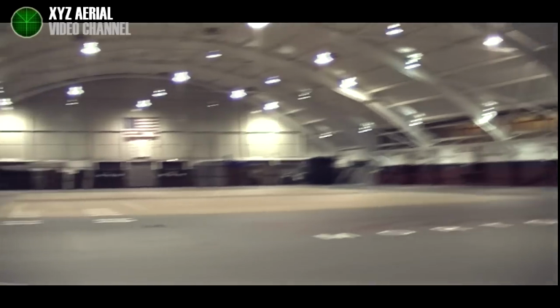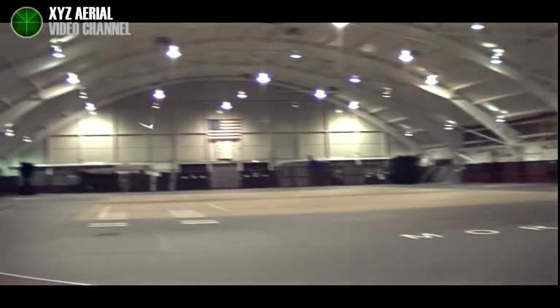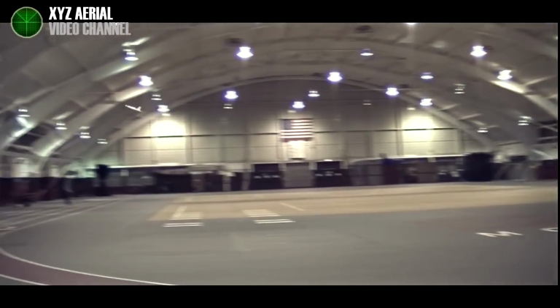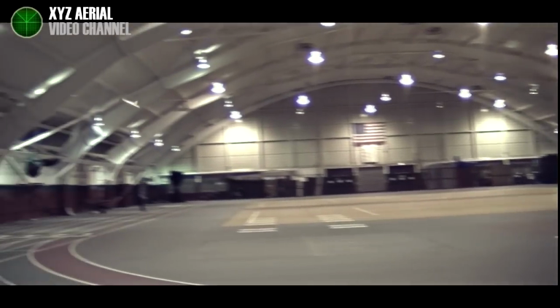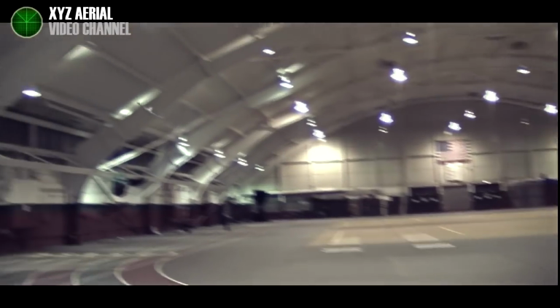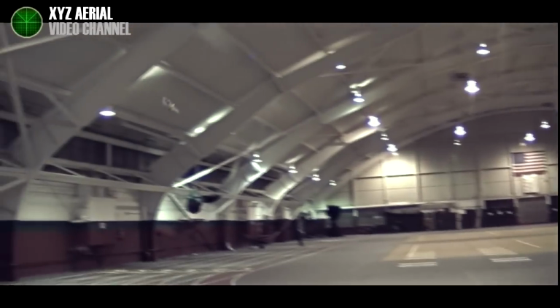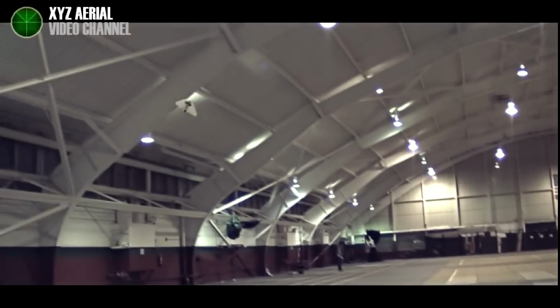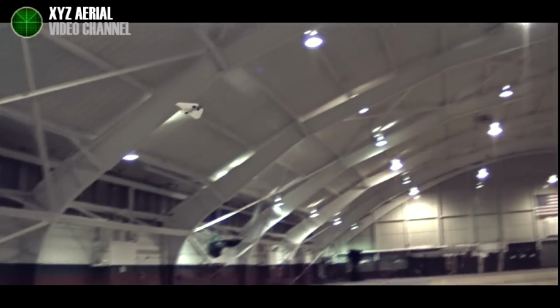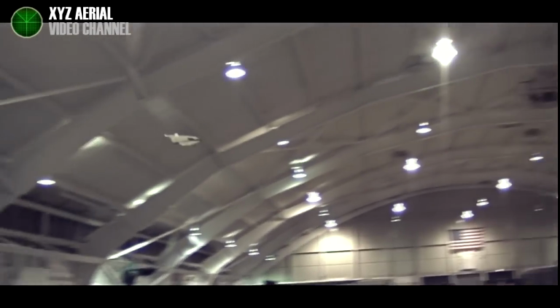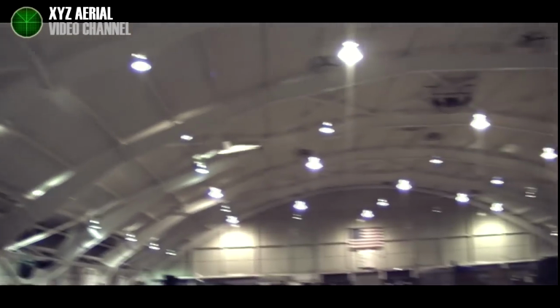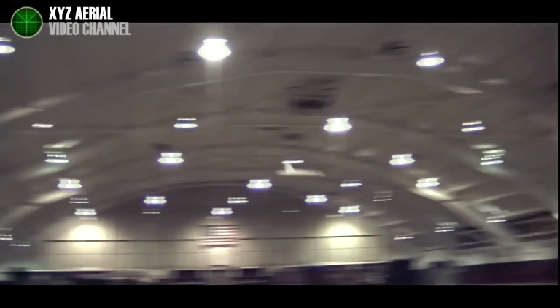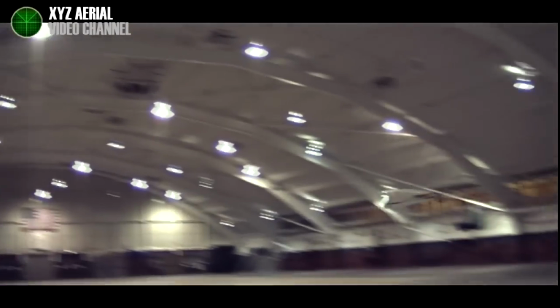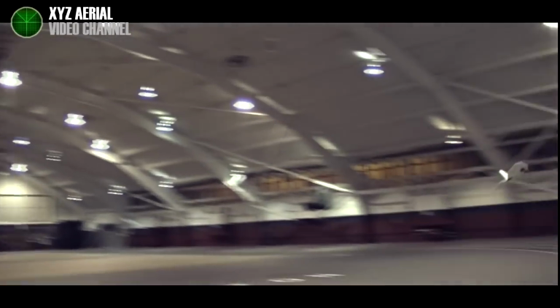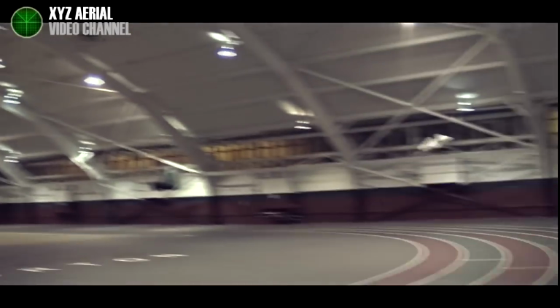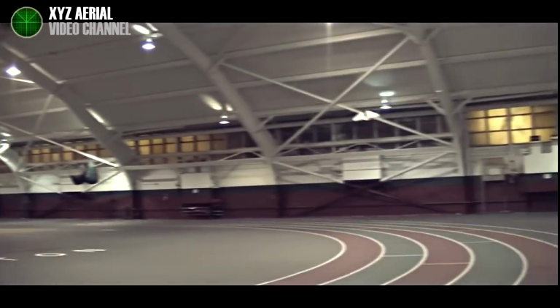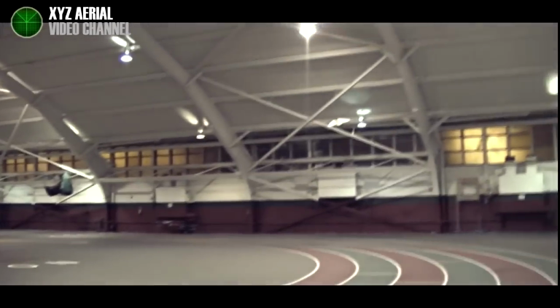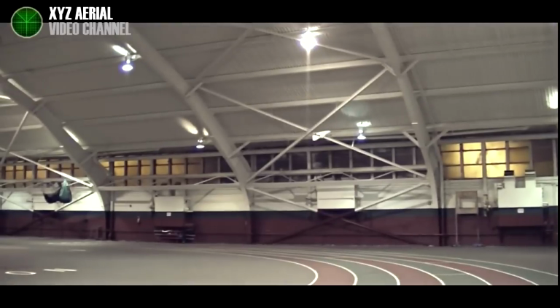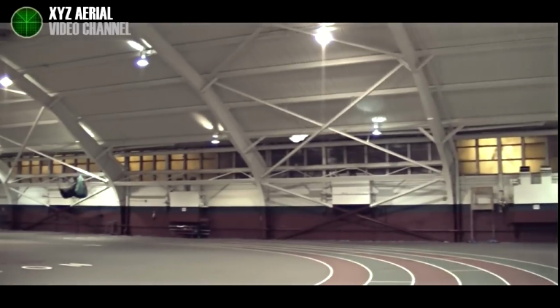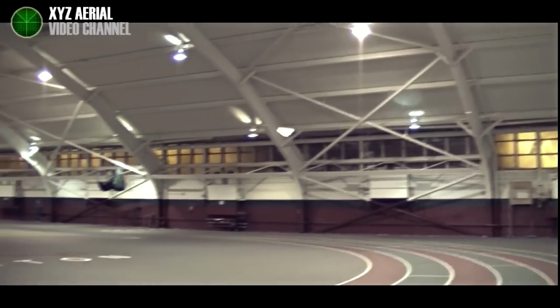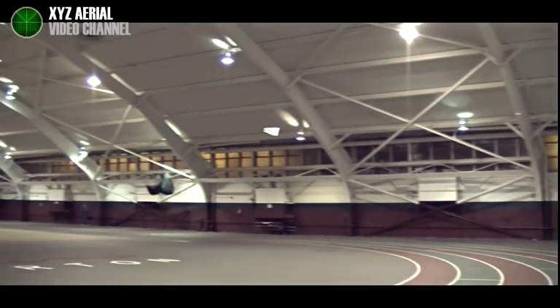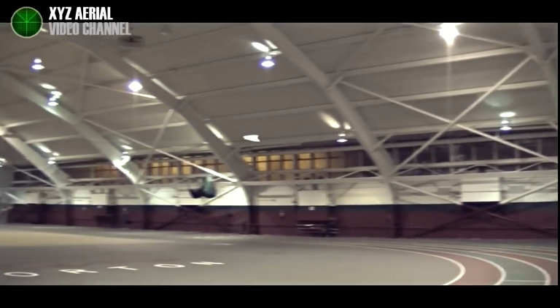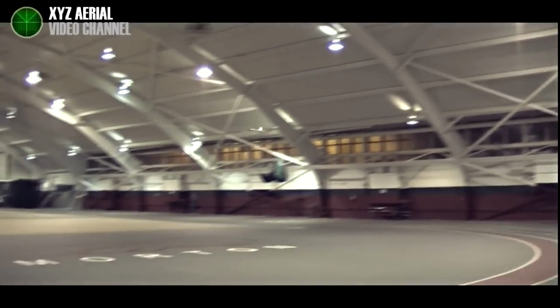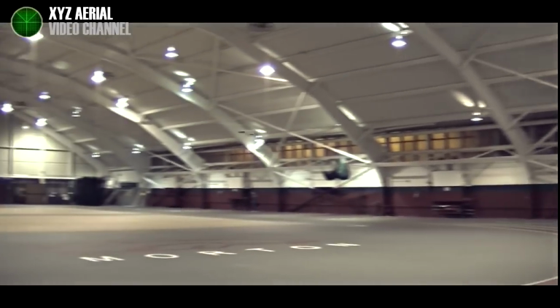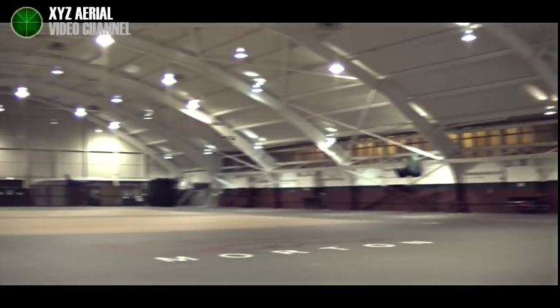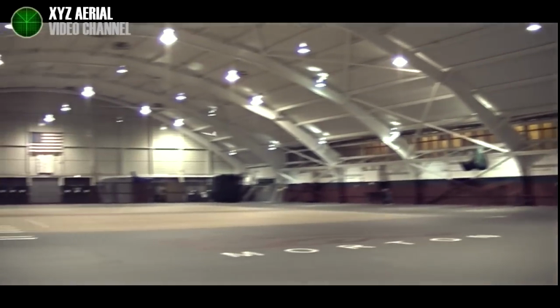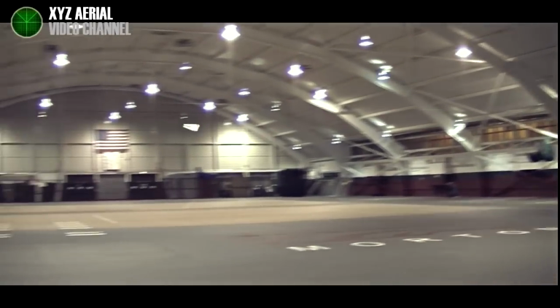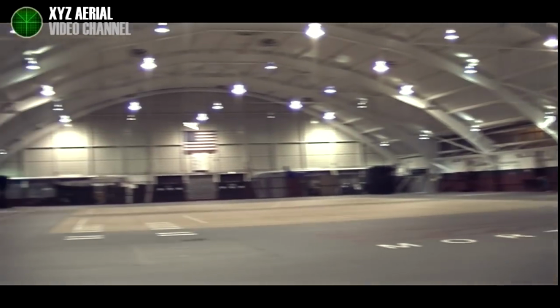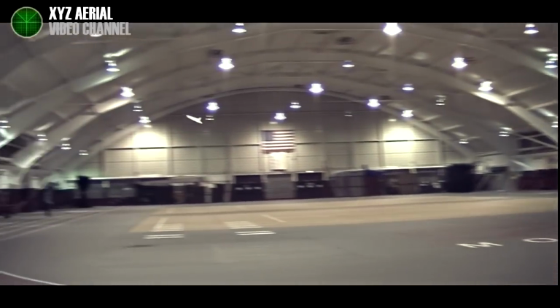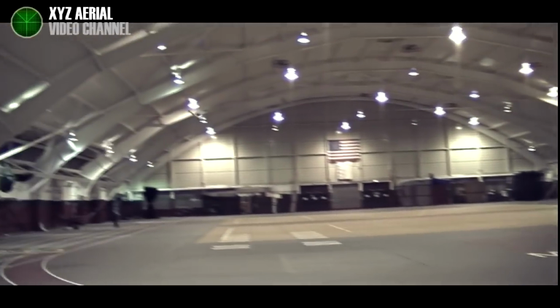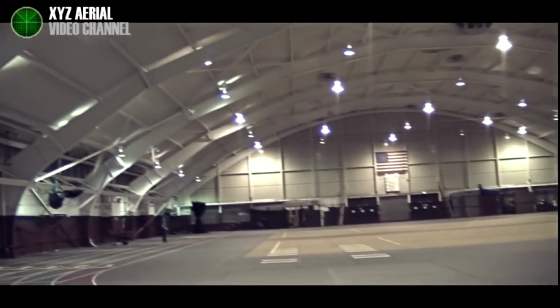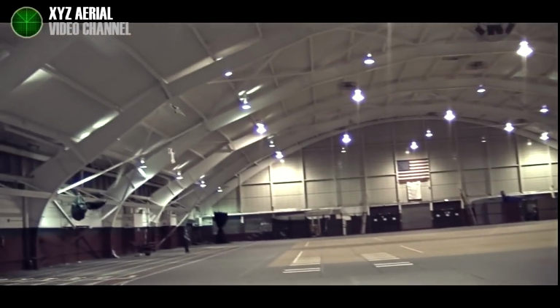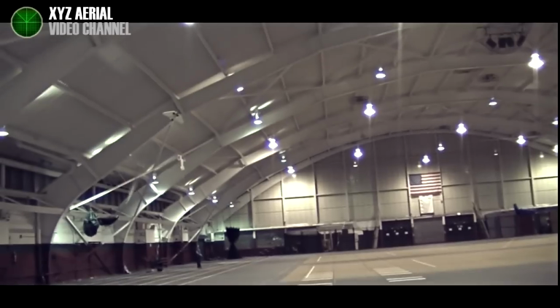So it's flying on a 450 milliamp battery two-cell, and it's got quite some flight time now. I think I've been flying for like five, six, seven minutes. It flies on half throttle.